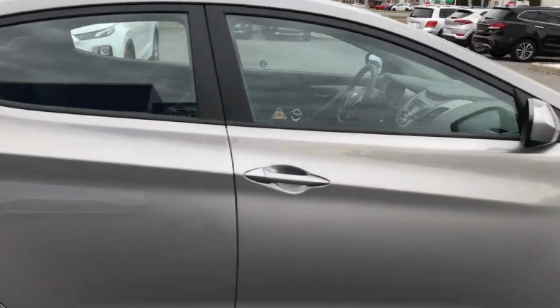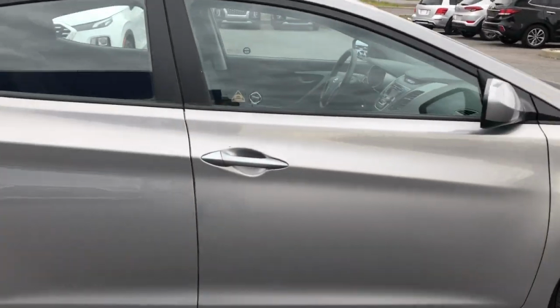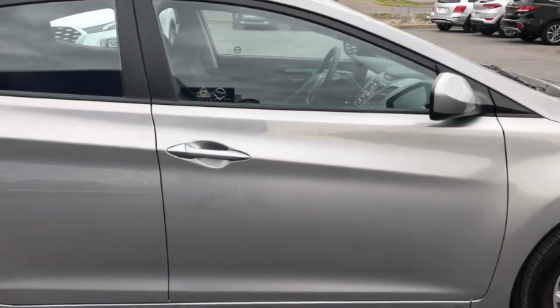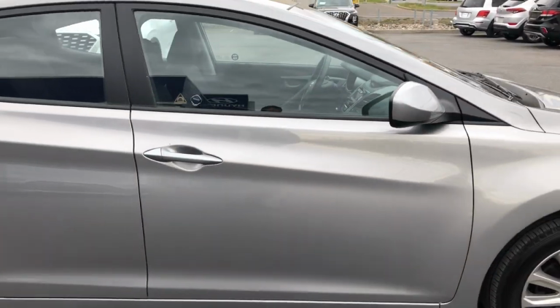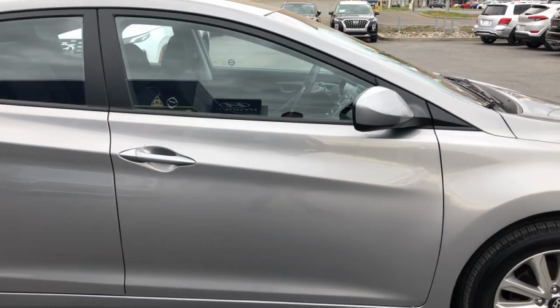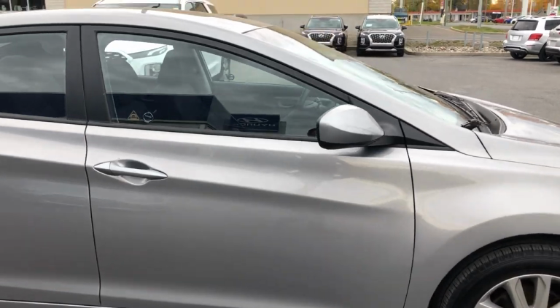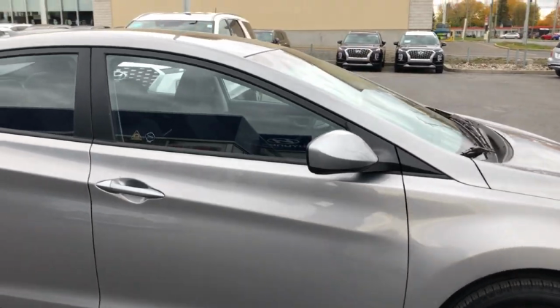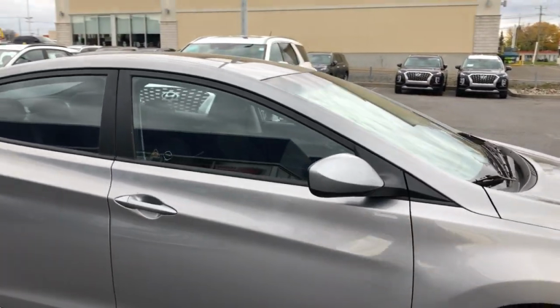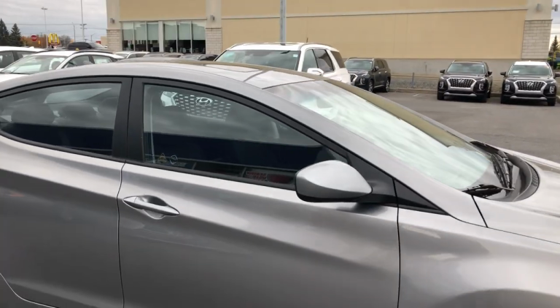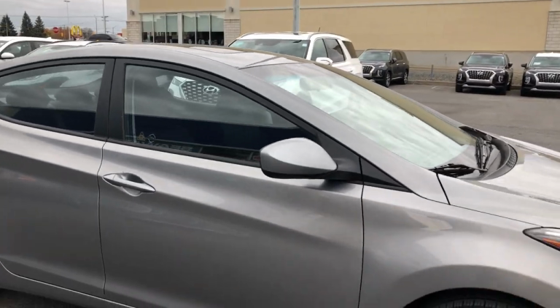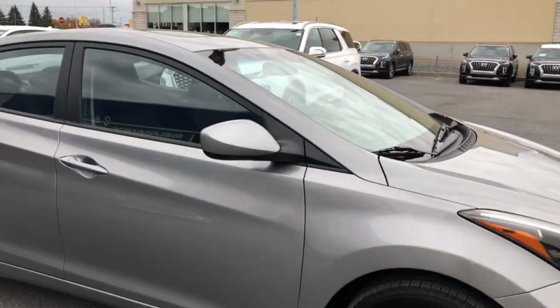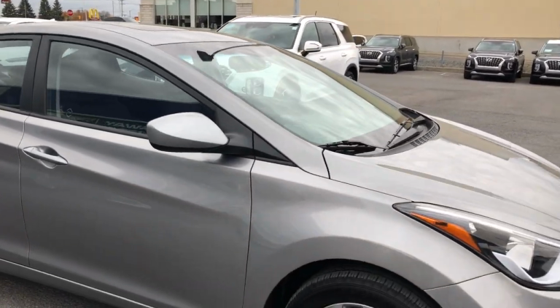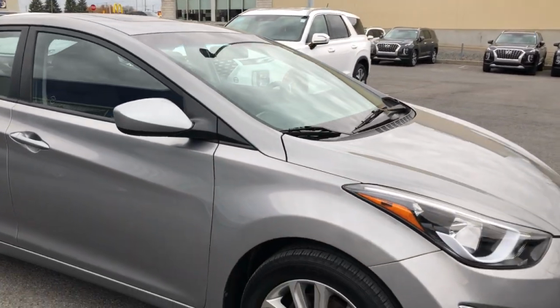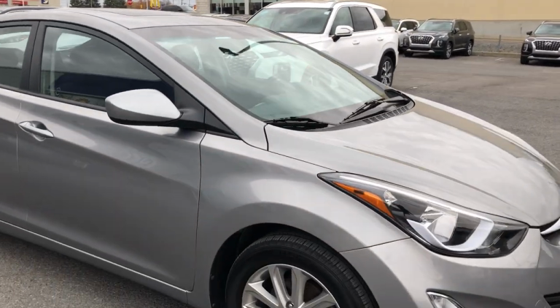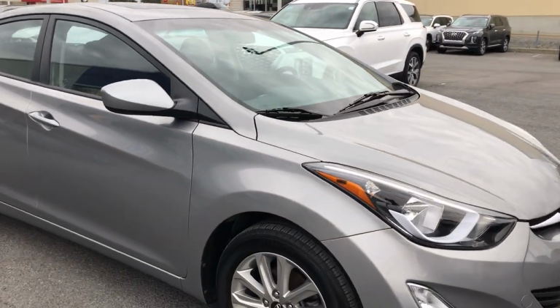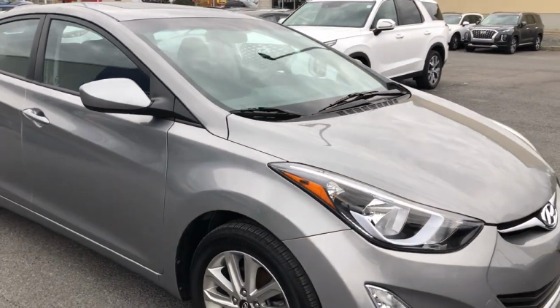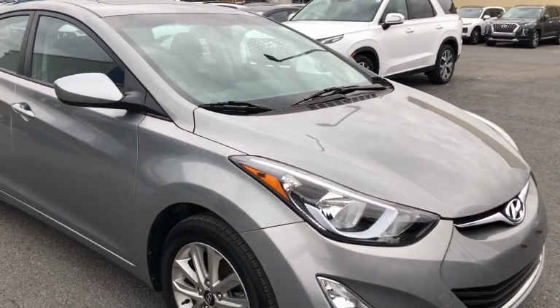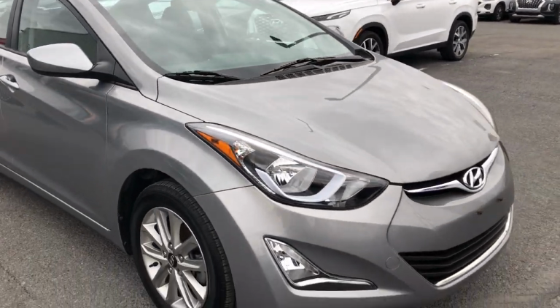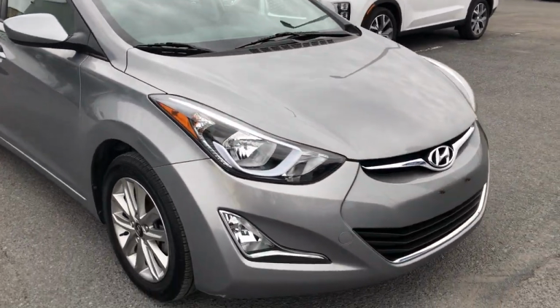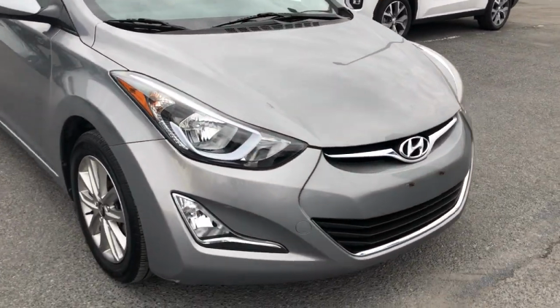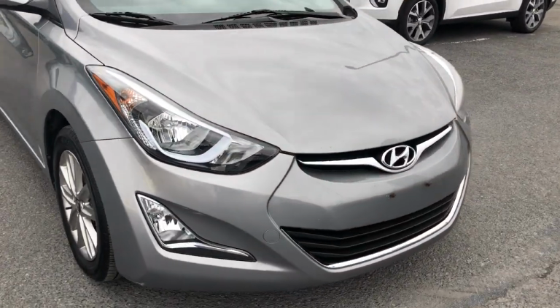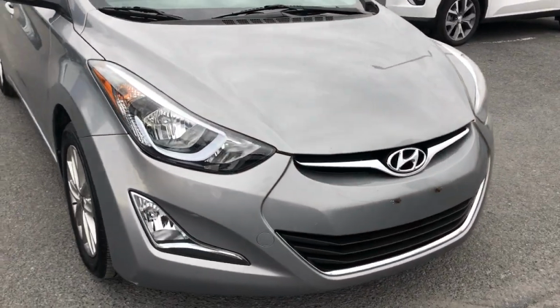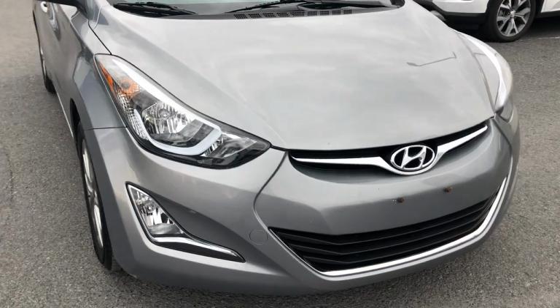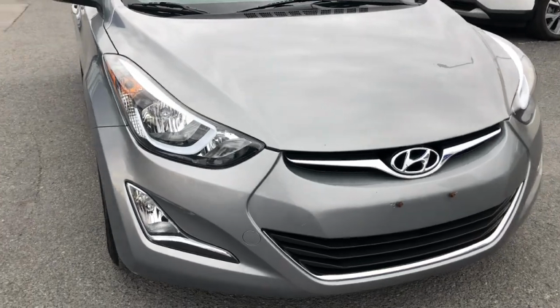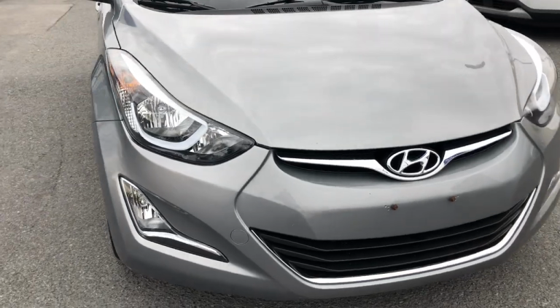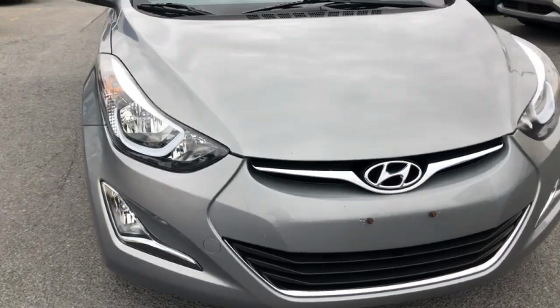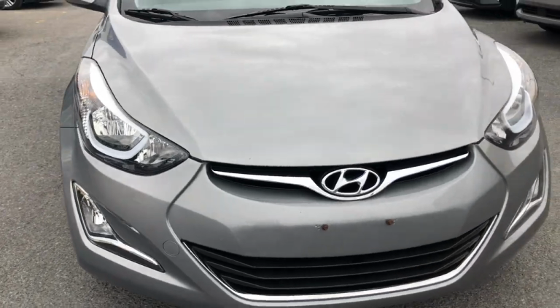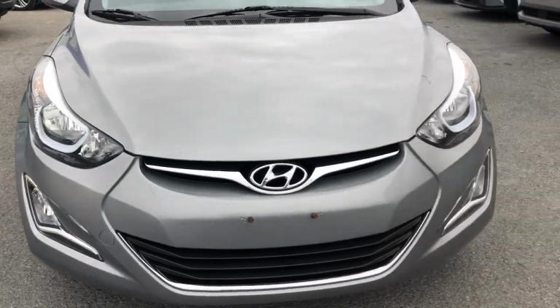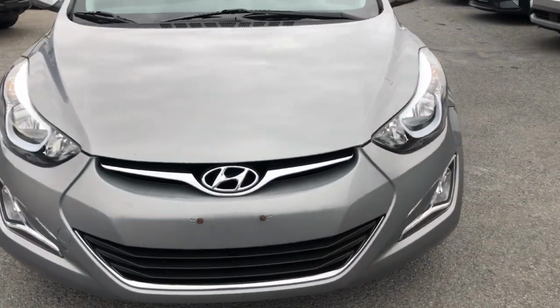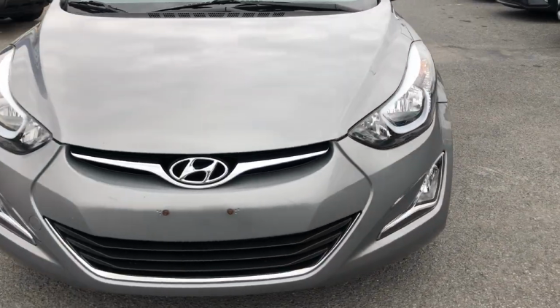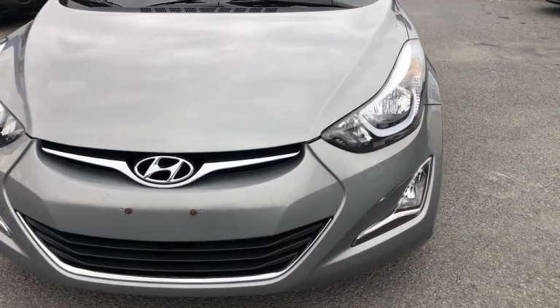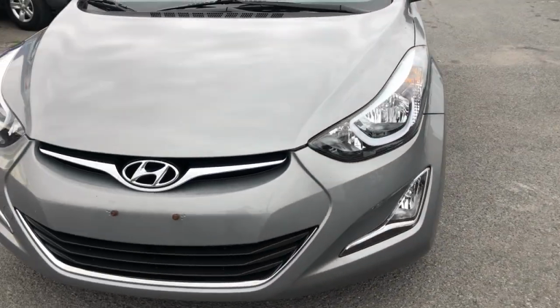You can tell the body's in nice shape. It's only got 32,000 kilometers on it. There's your nice fog lights — really enhances the look of the vehicle.